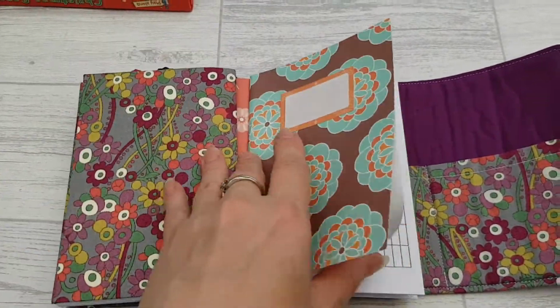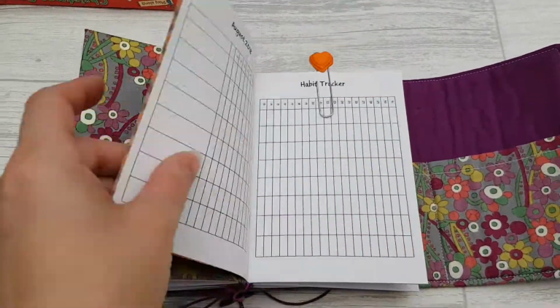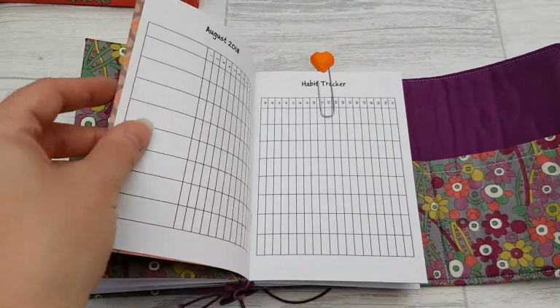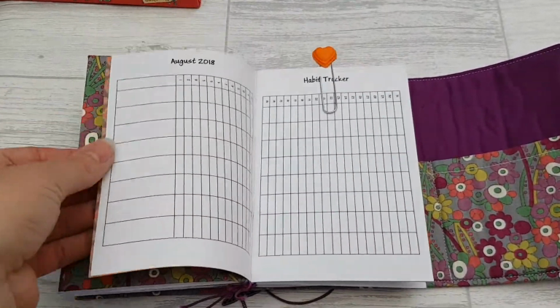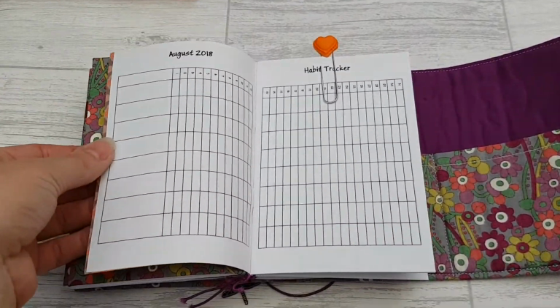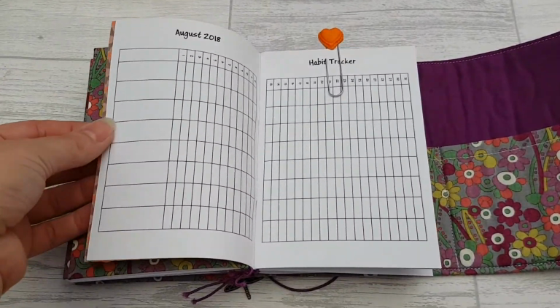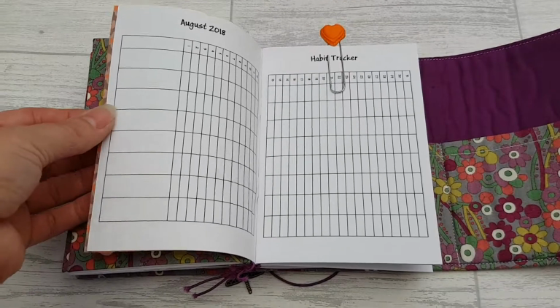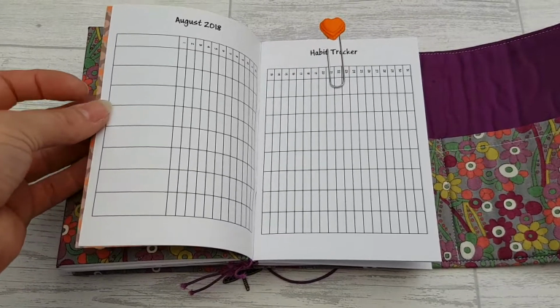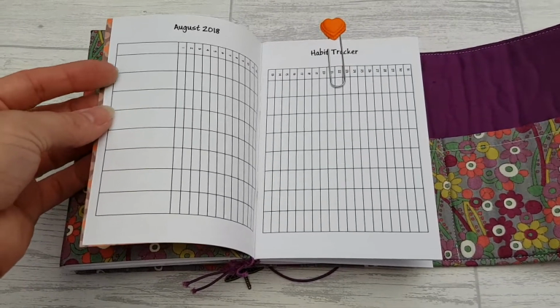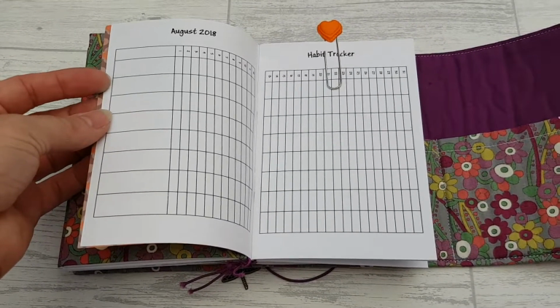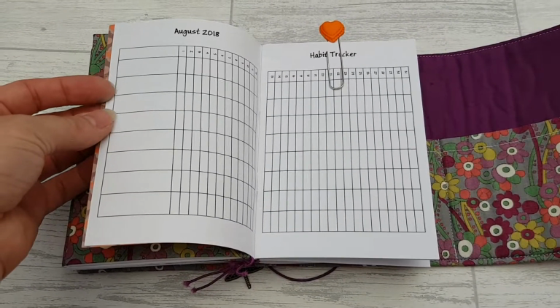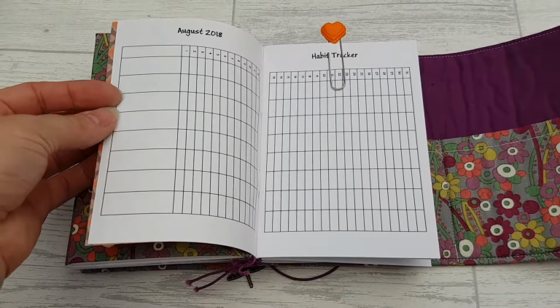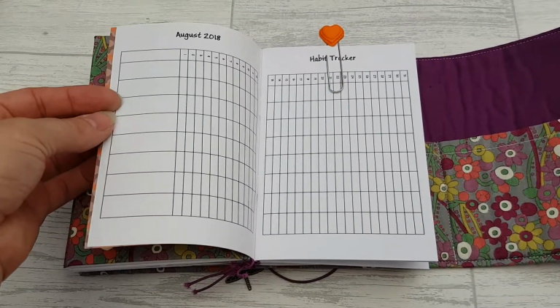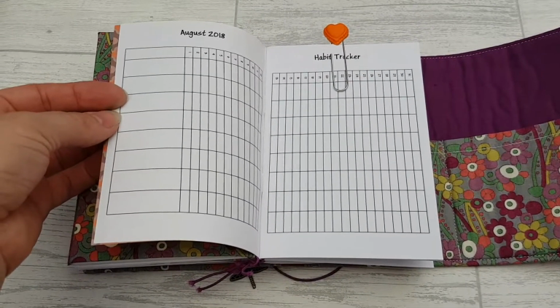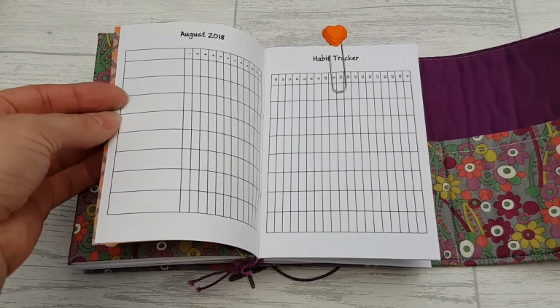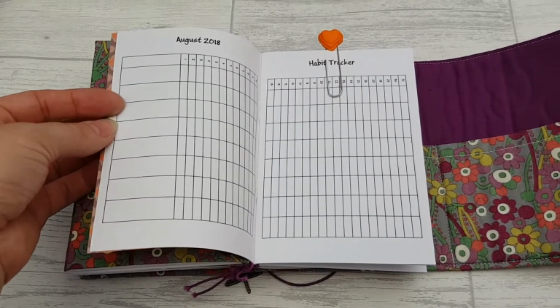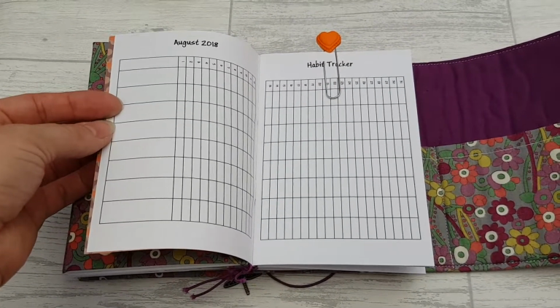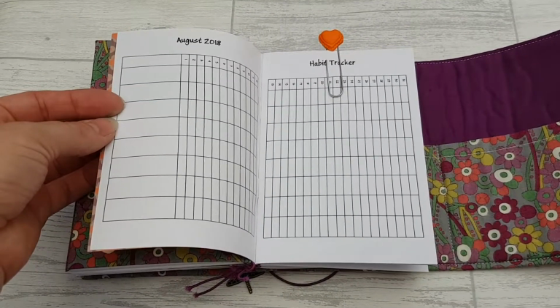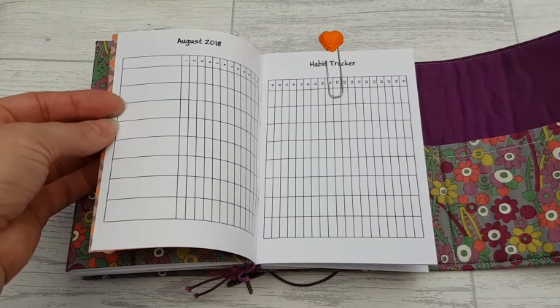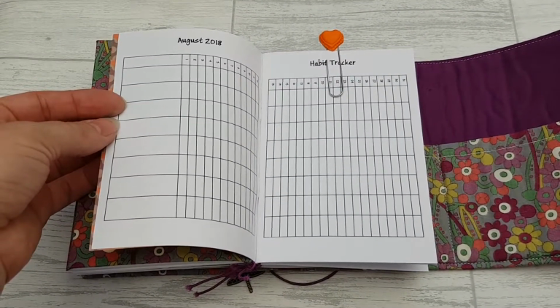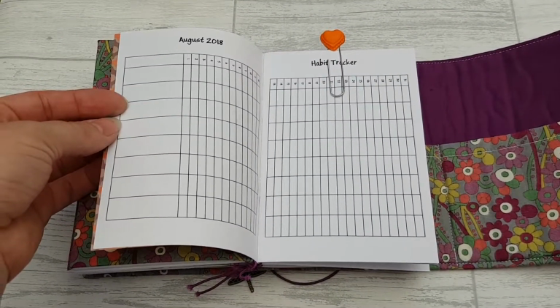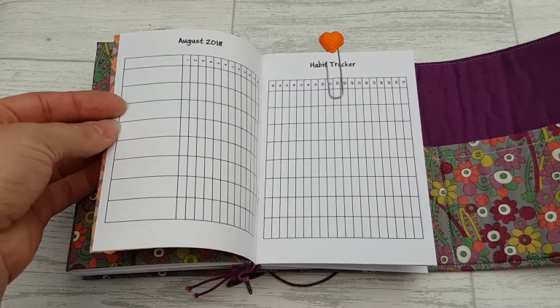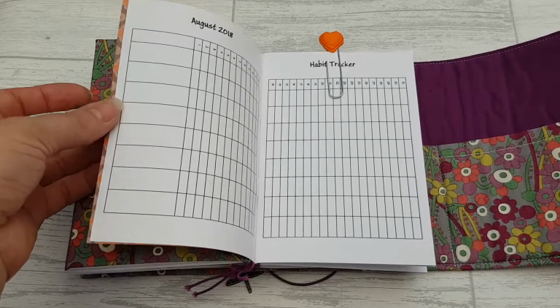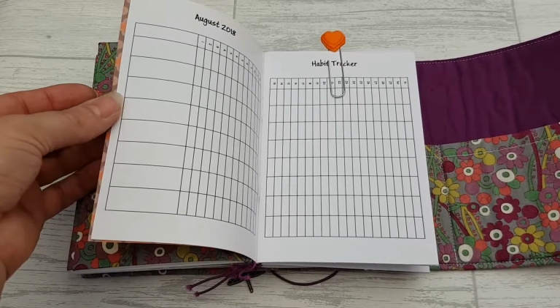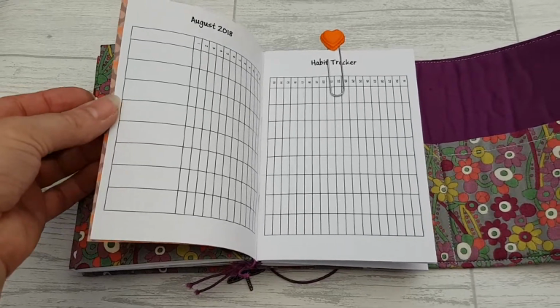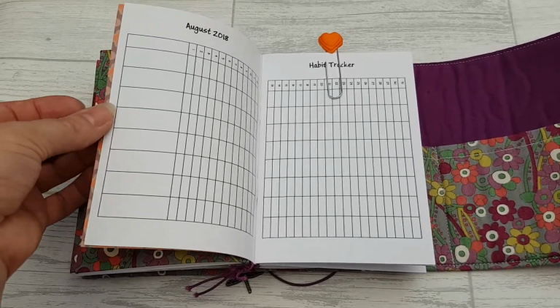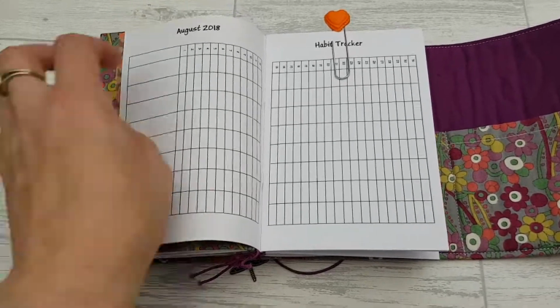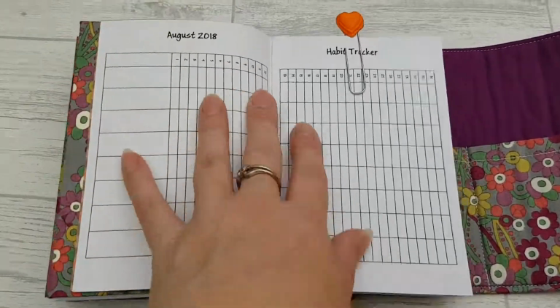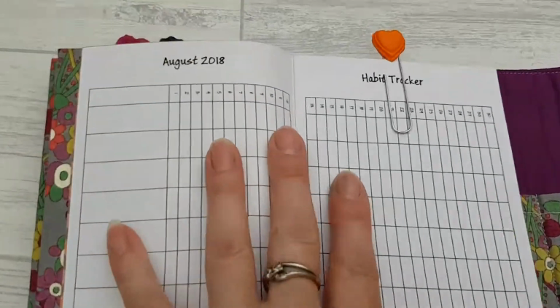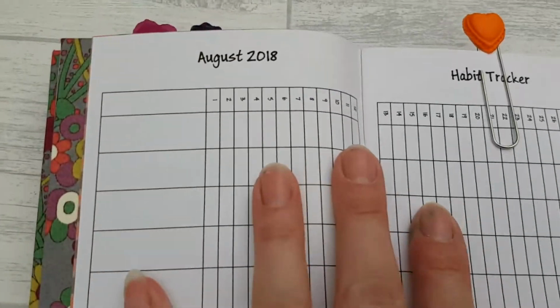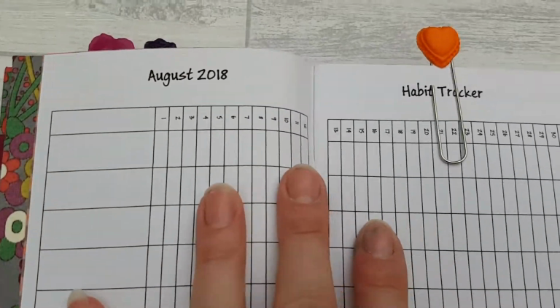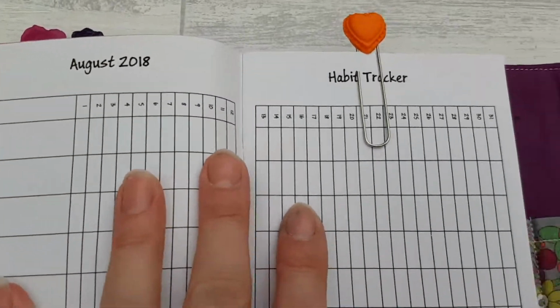And then this is a habit tracker. This one can log eight different items and the numbers across the top.